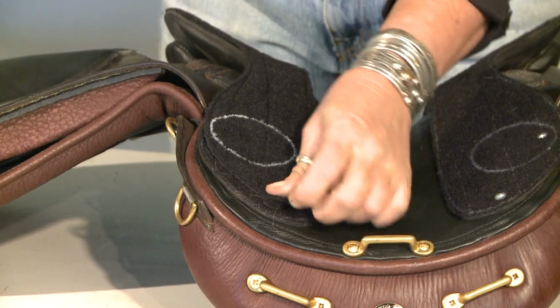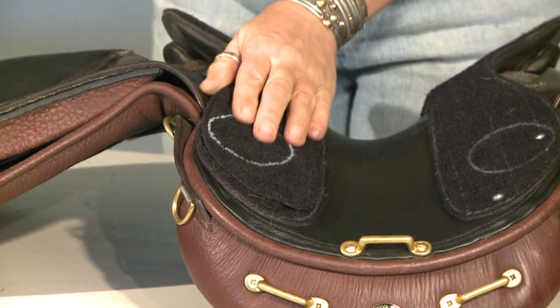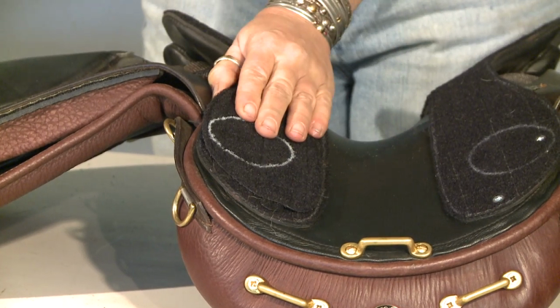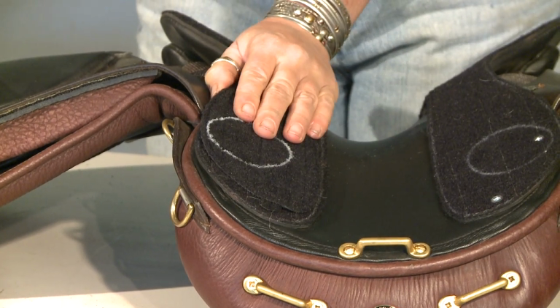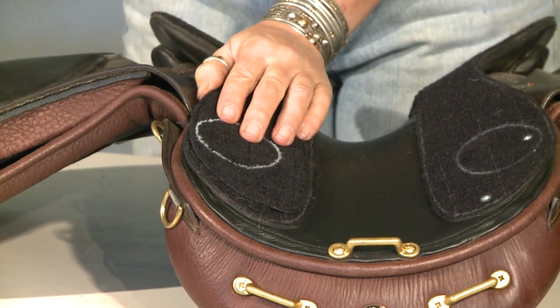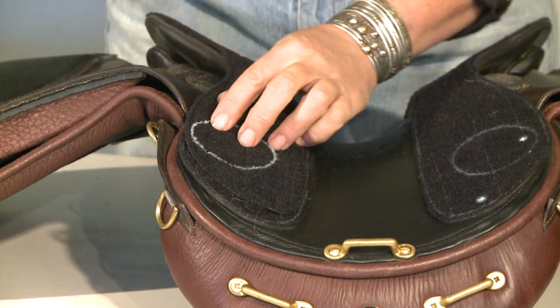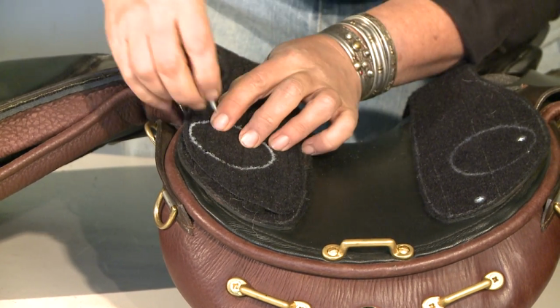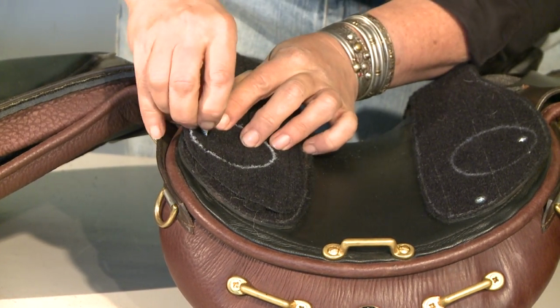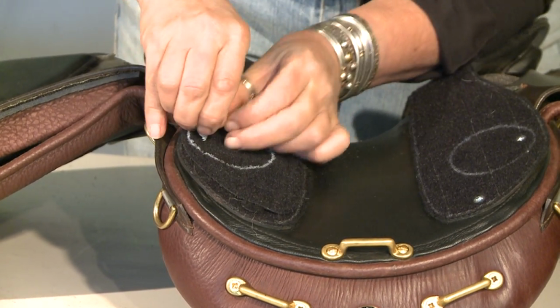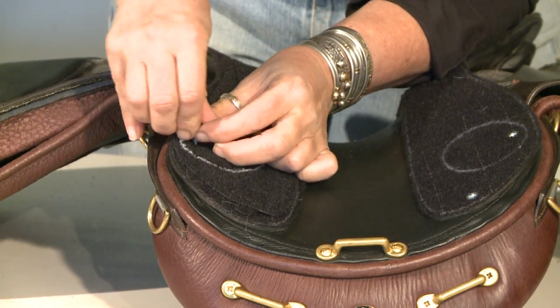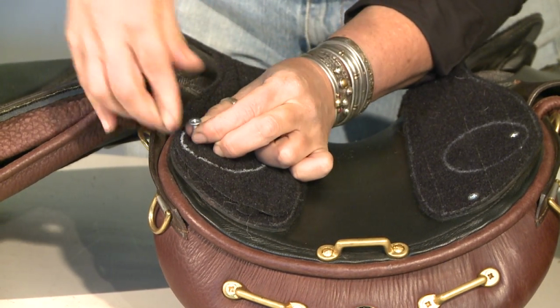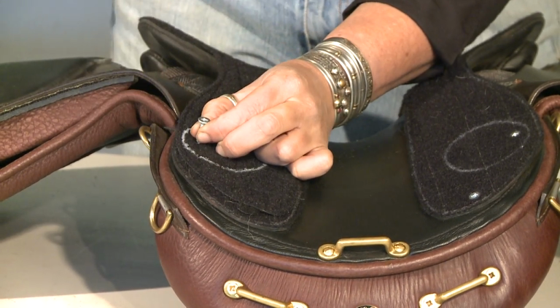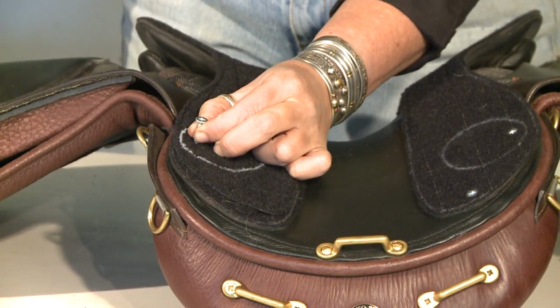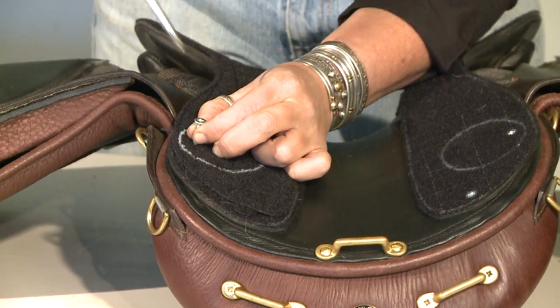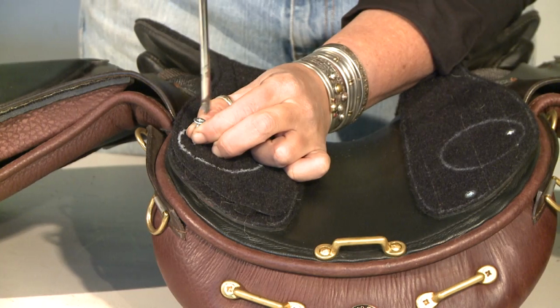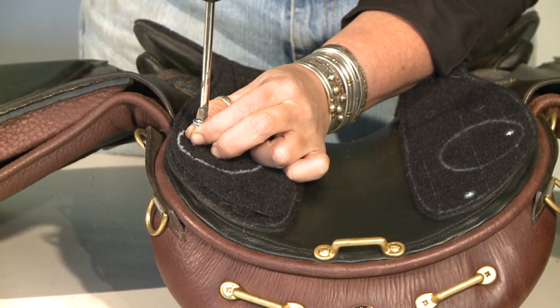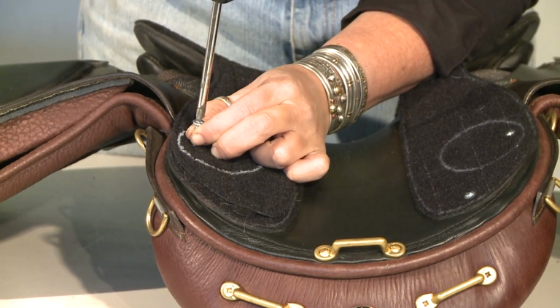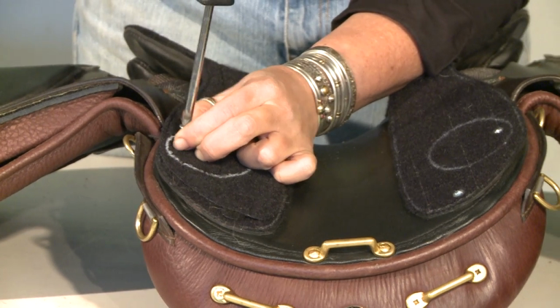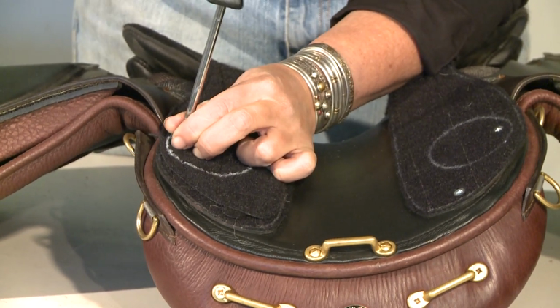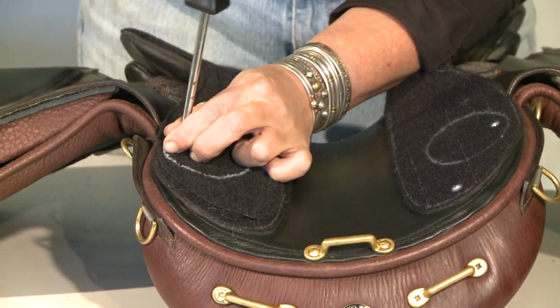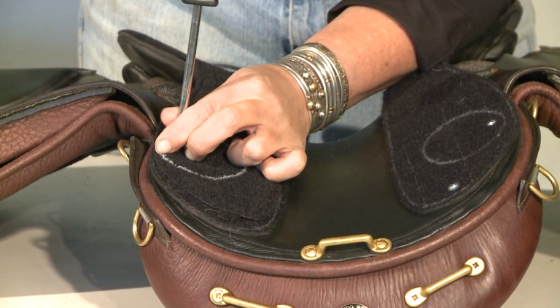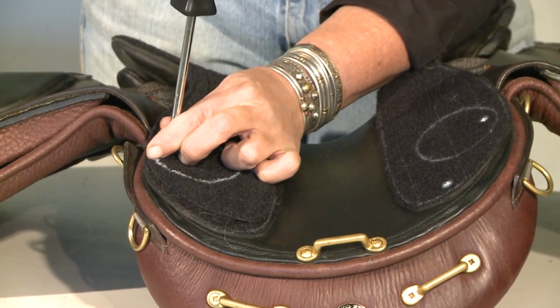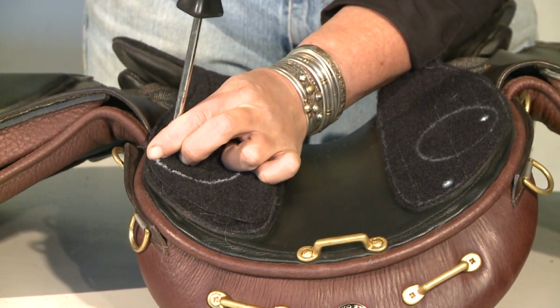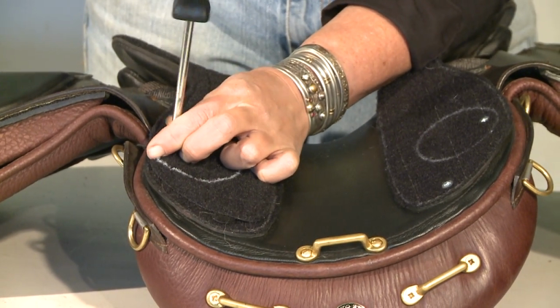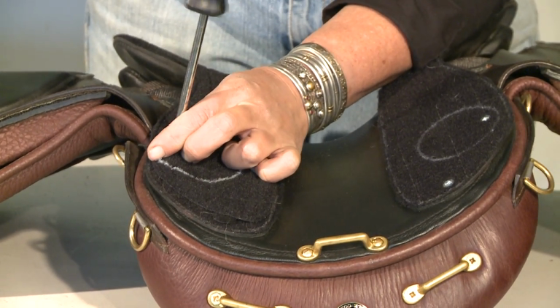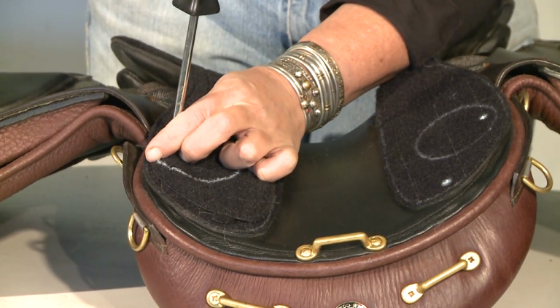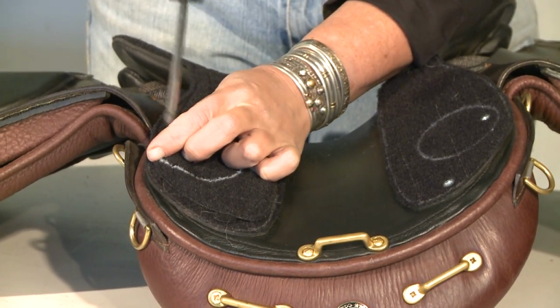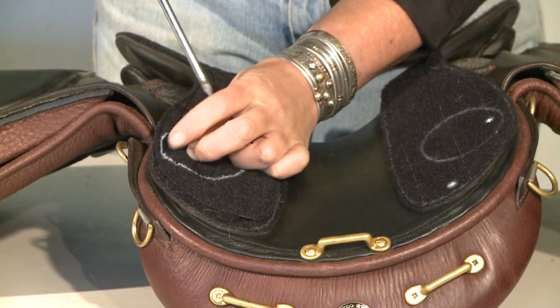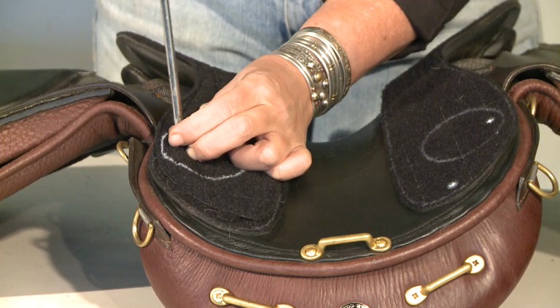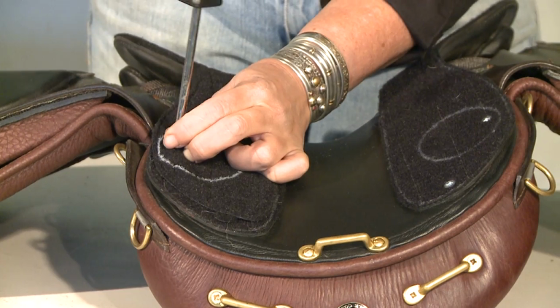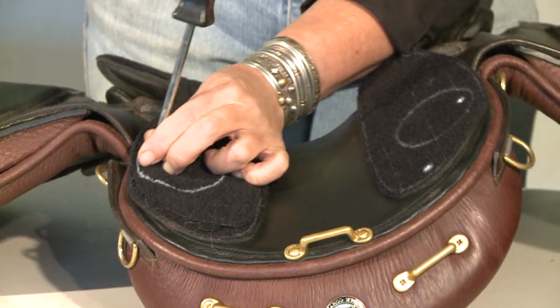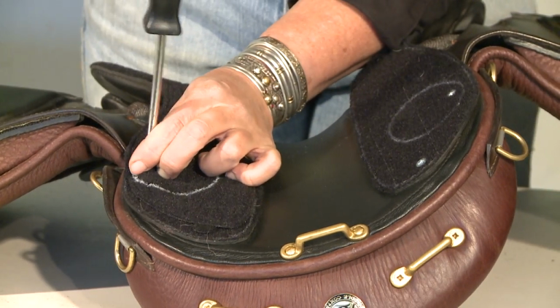Take your second screw, find the pre-drilled hole, and seat your screws firmly into the Velcro. When you're done, you've got a whole new Velcro surface.